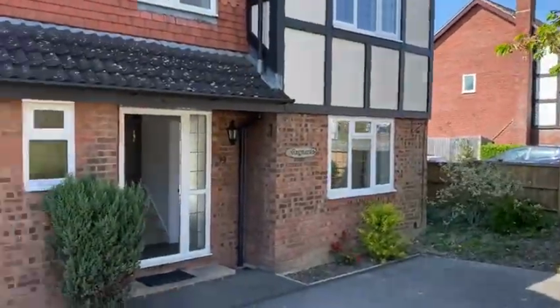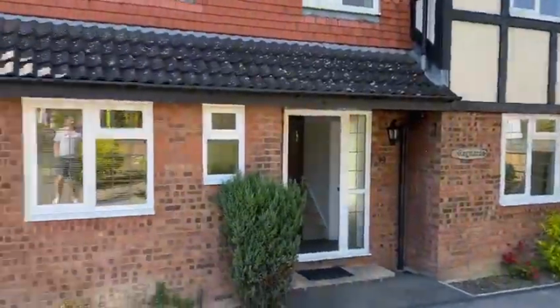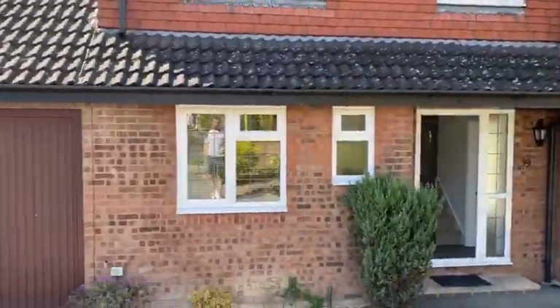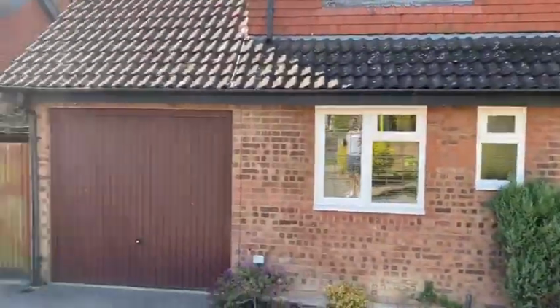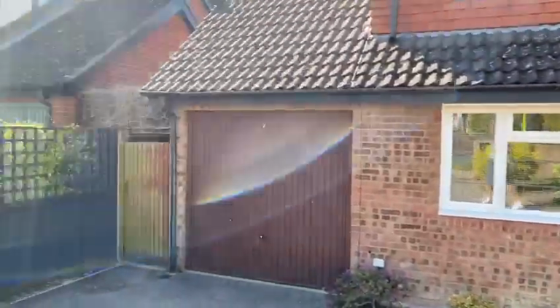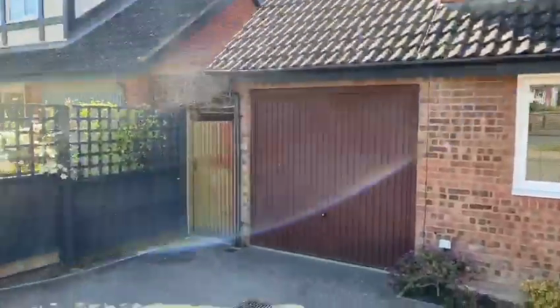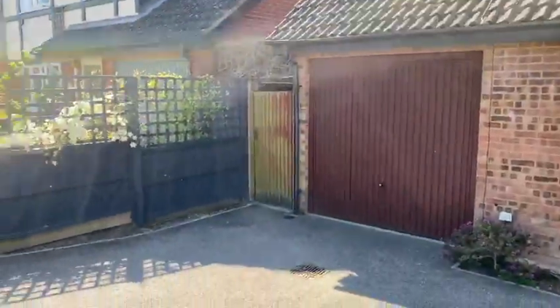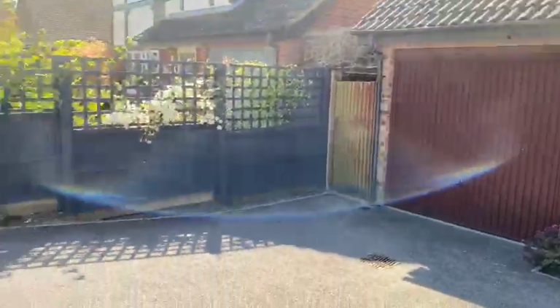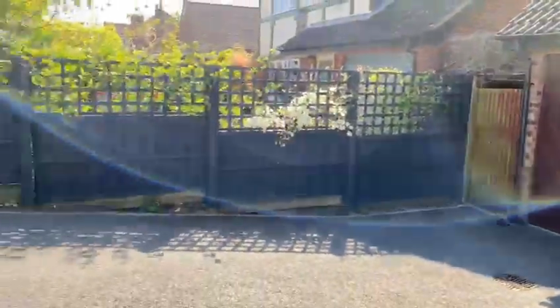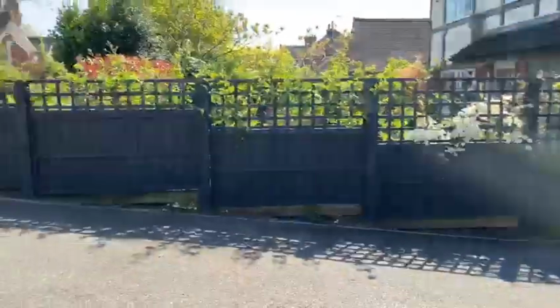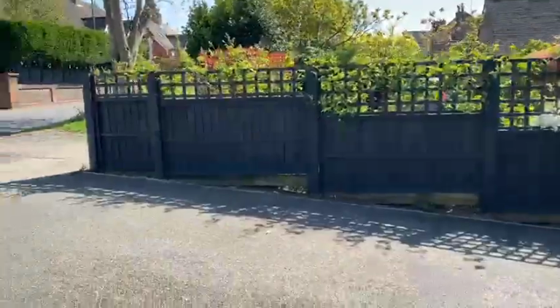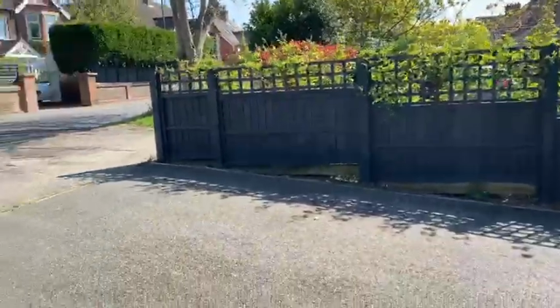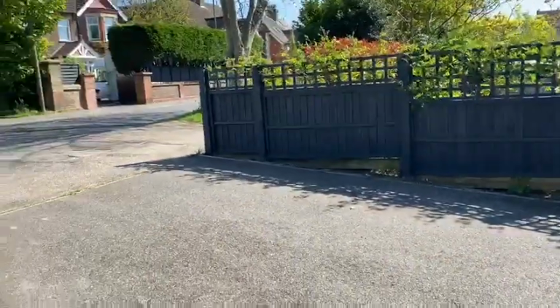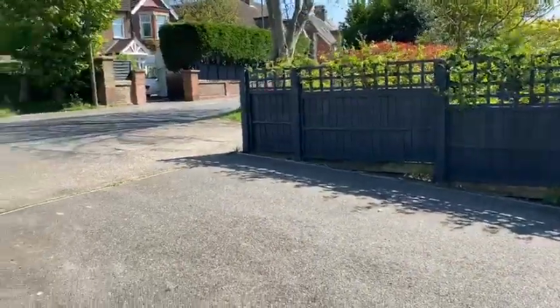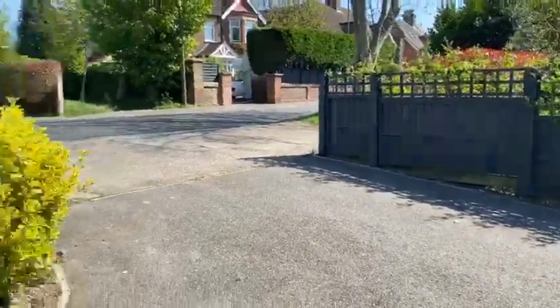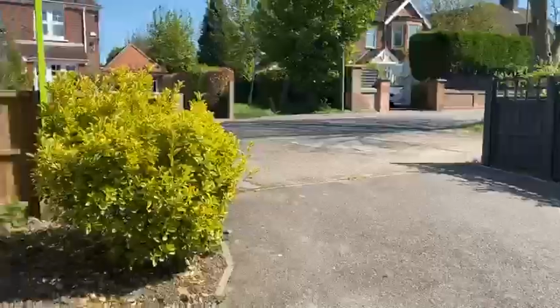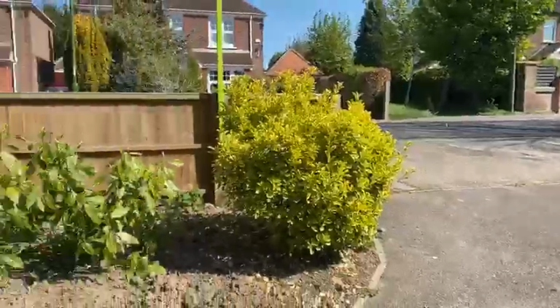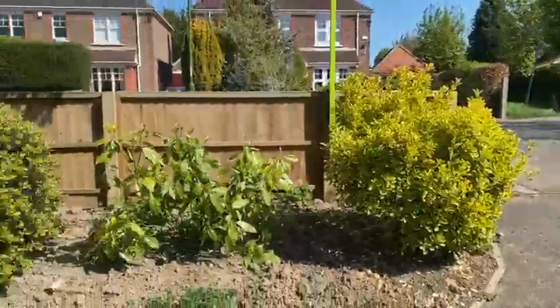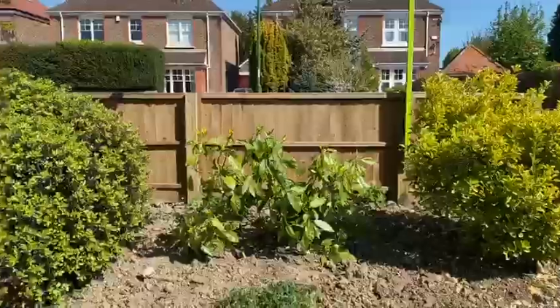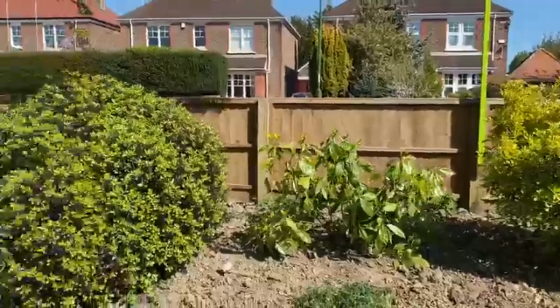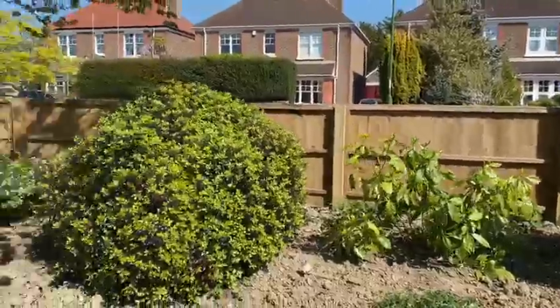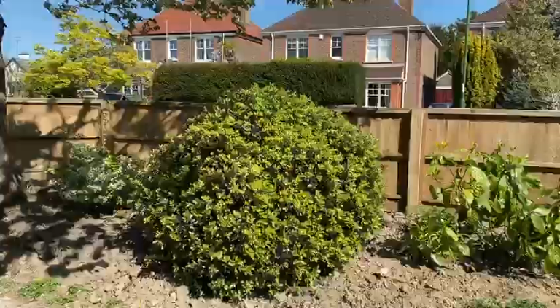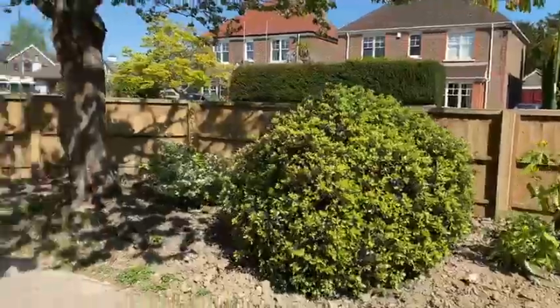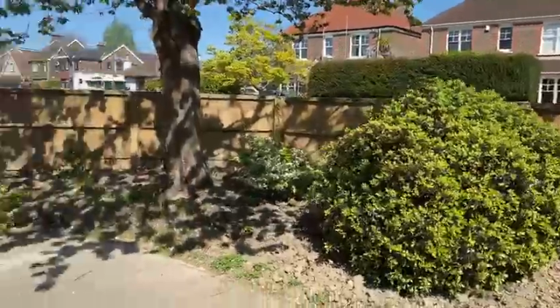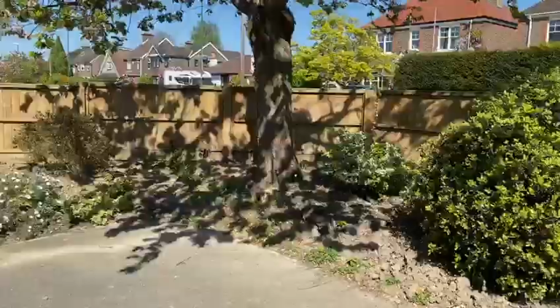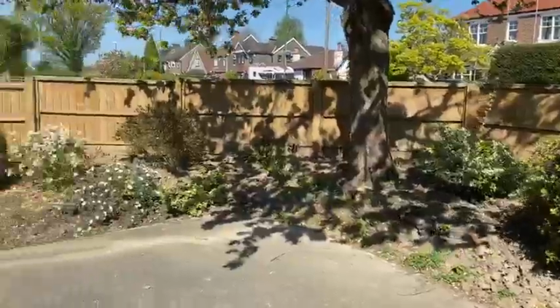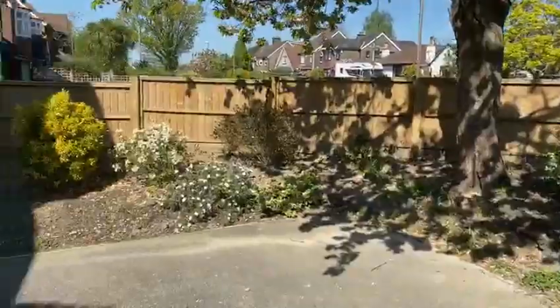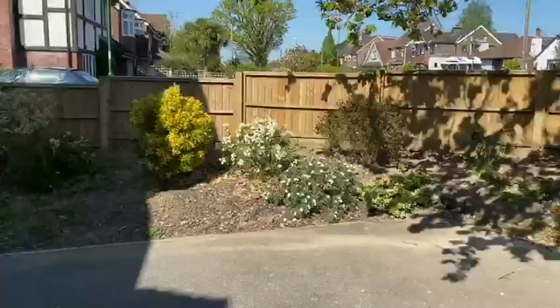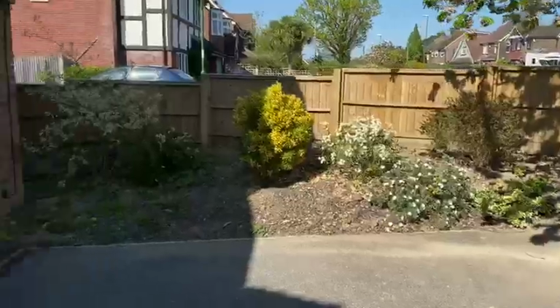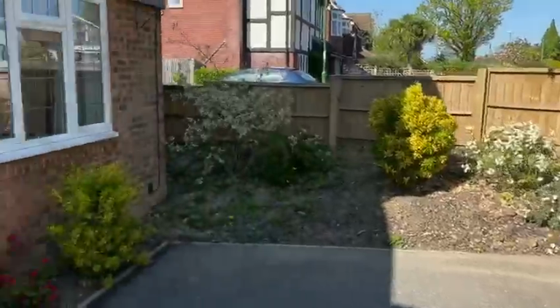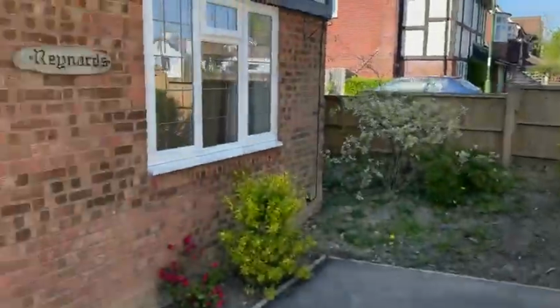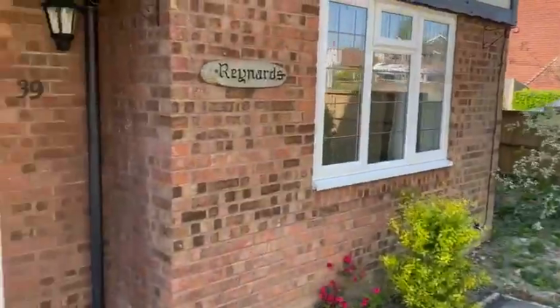At the front of the house there's a nice garage, driveway parking for a number of vehicles too, and a nice enclosed area. It's easy to be low maintenance with a few shrubs.